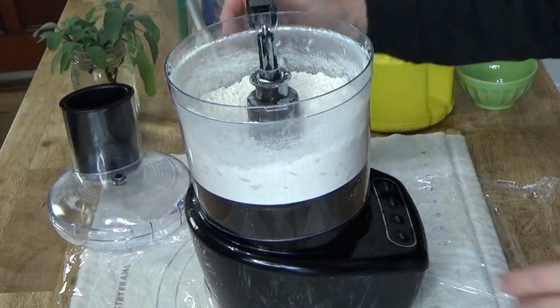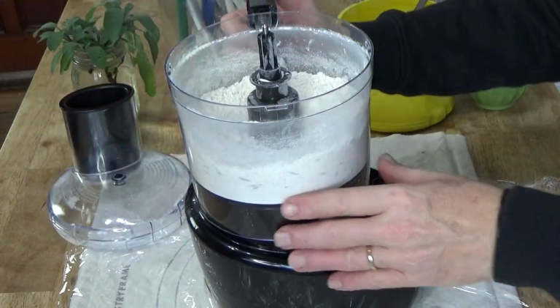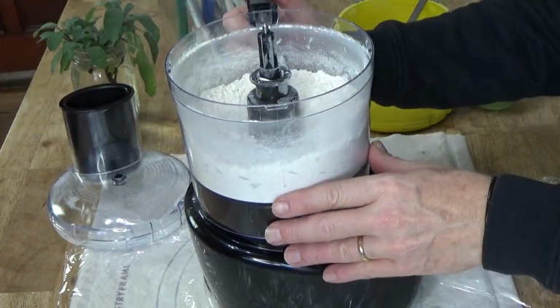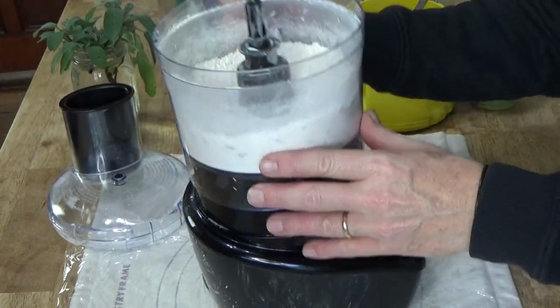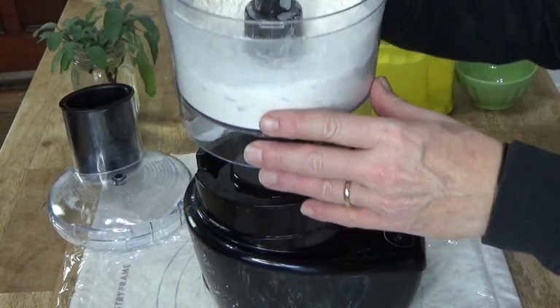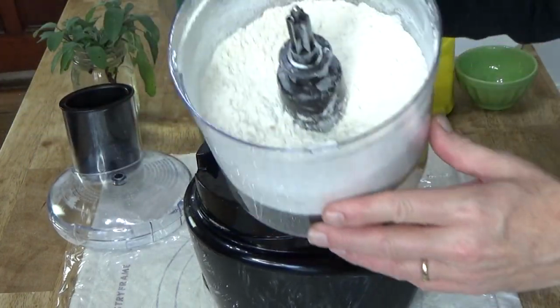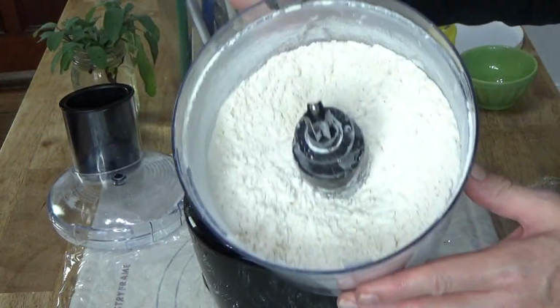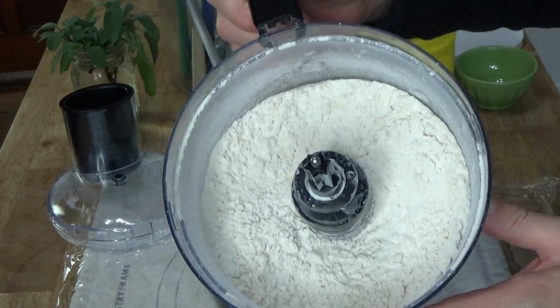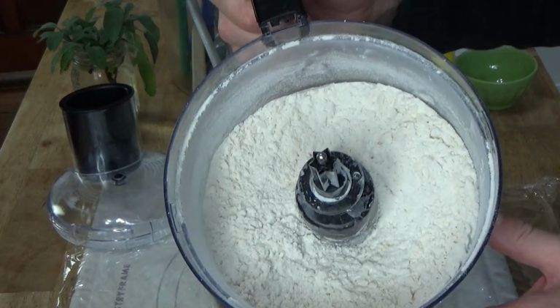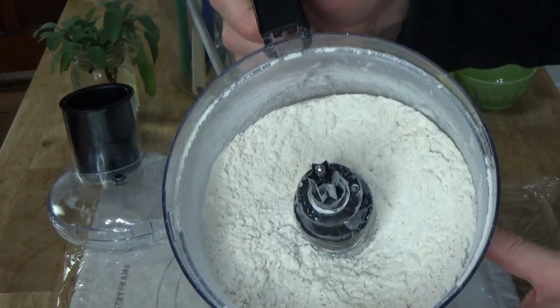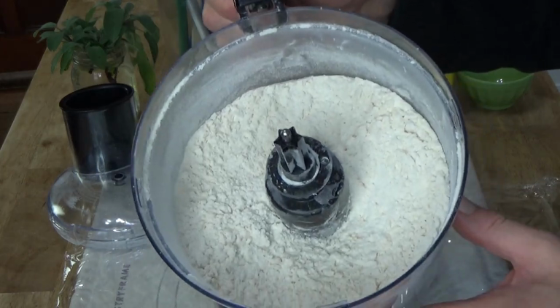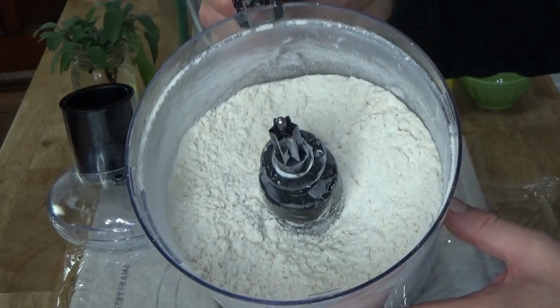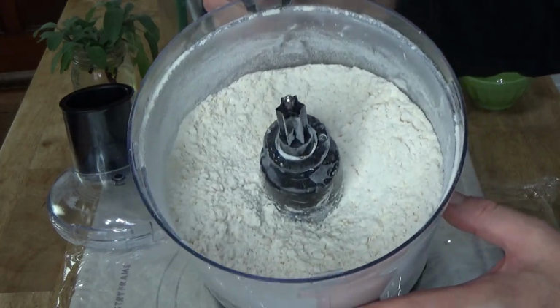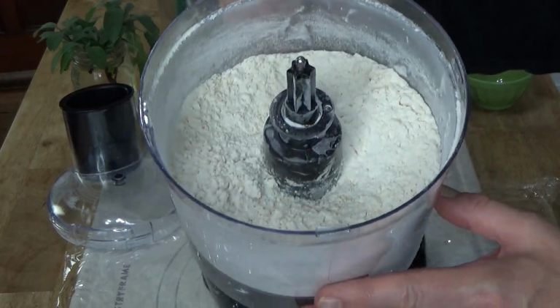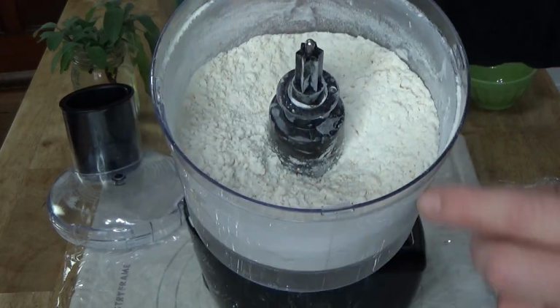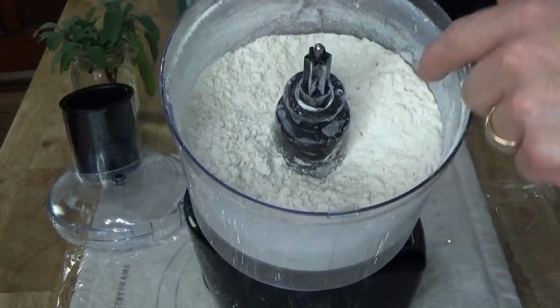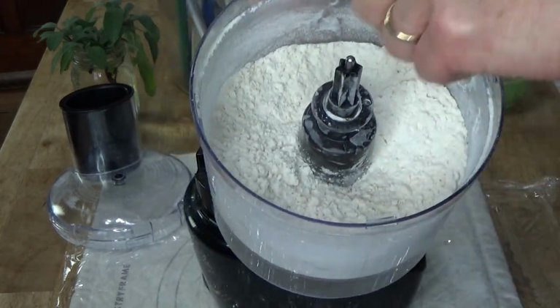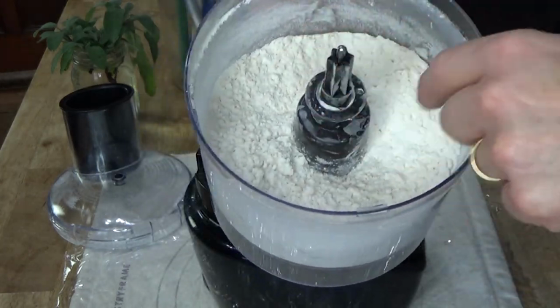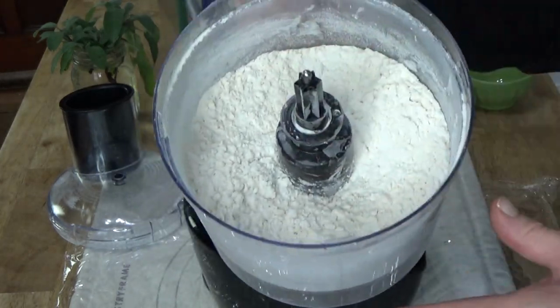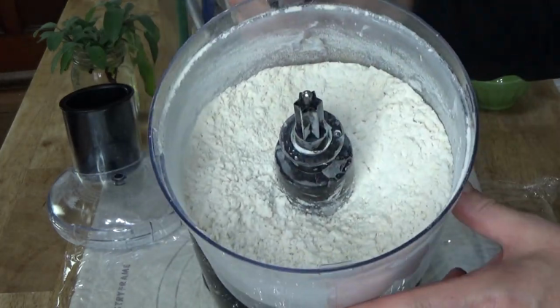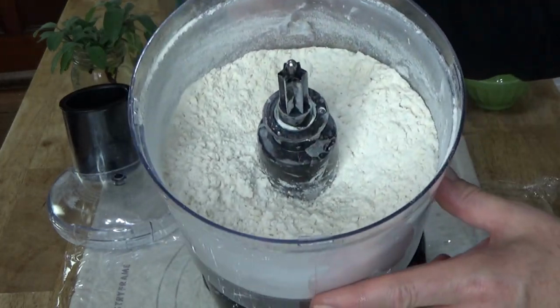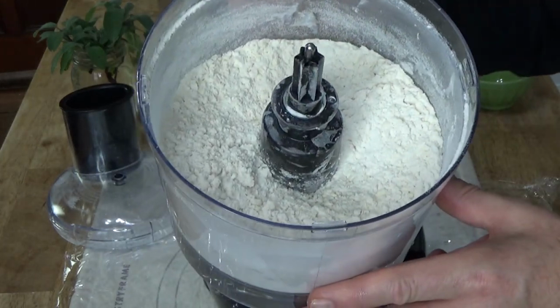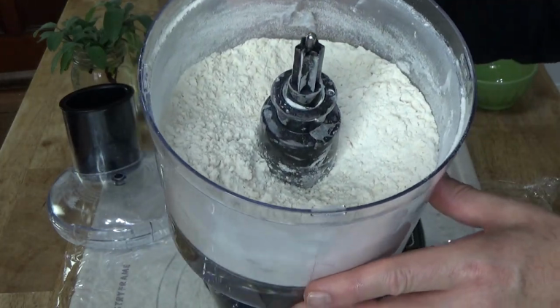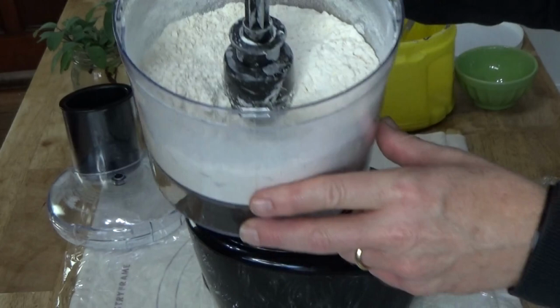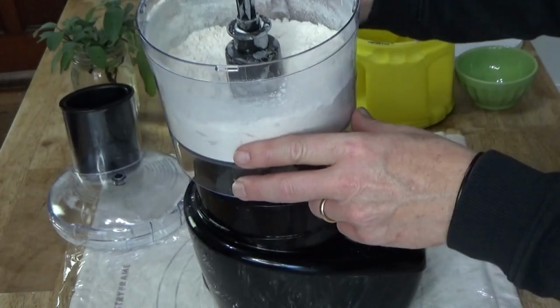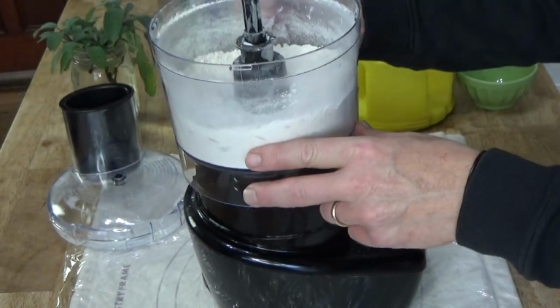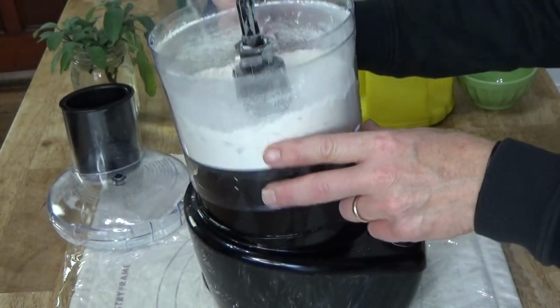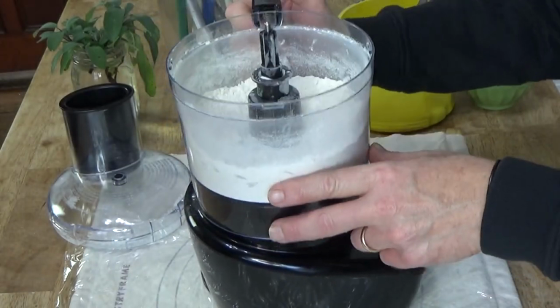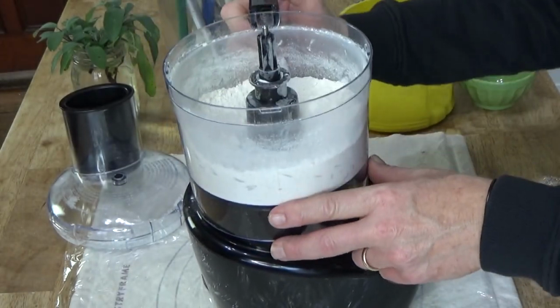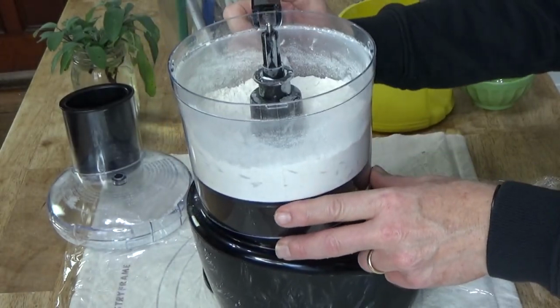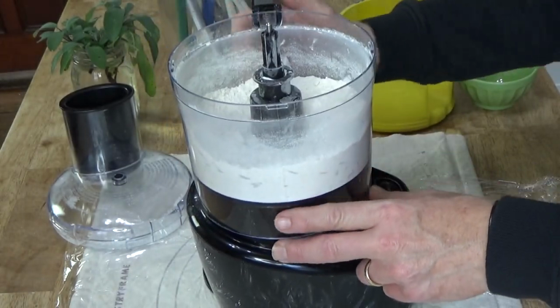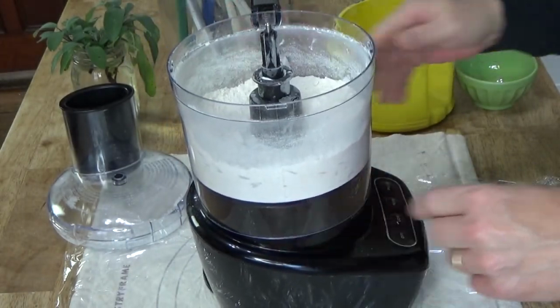Alright, this looks good. What we're aiming for are little crumbs of flour and butter.